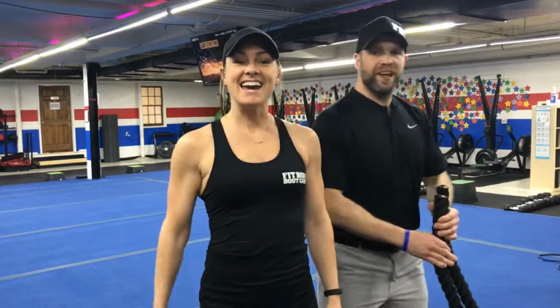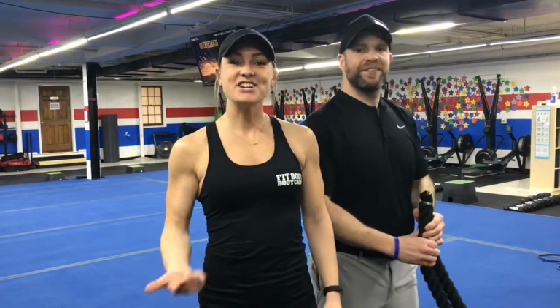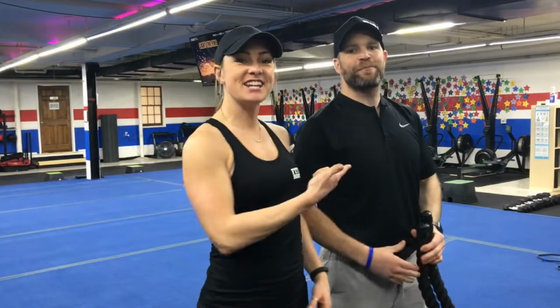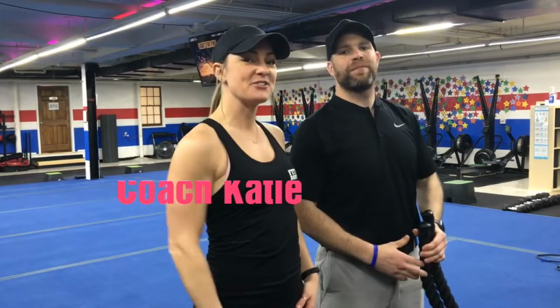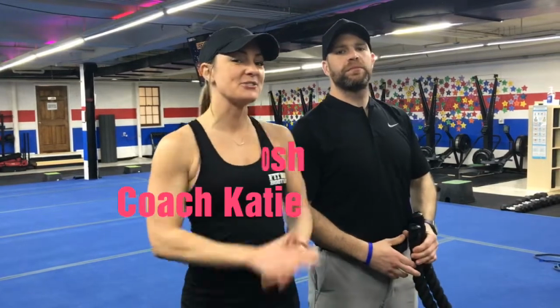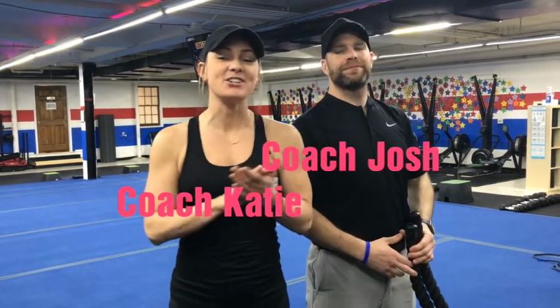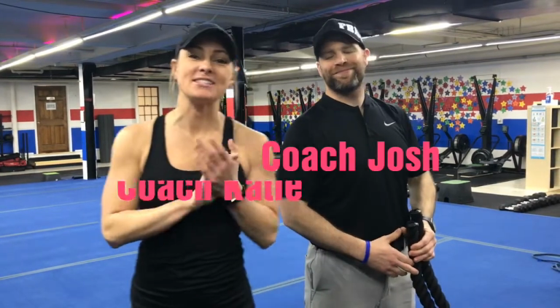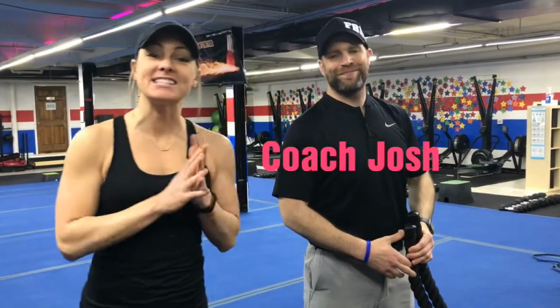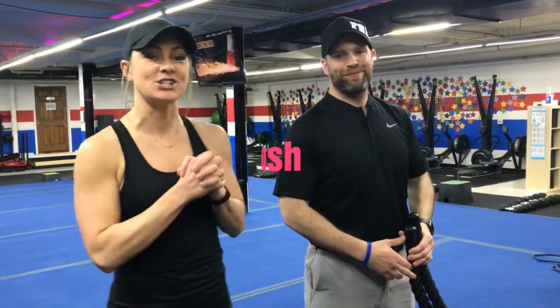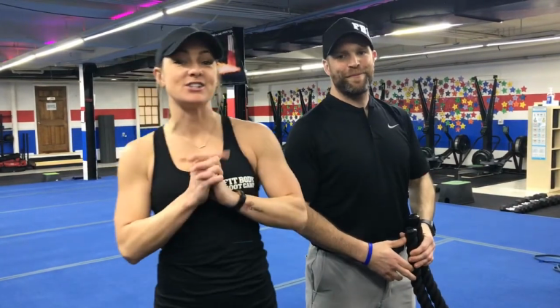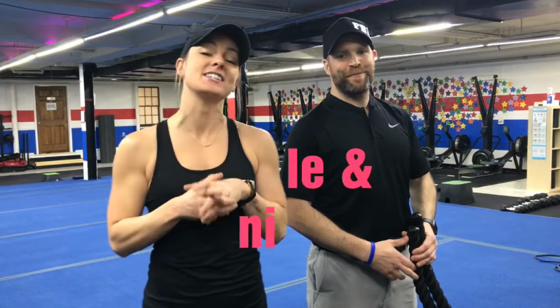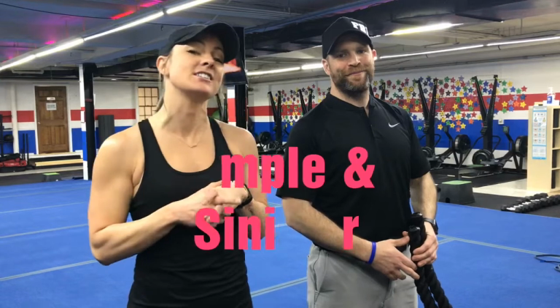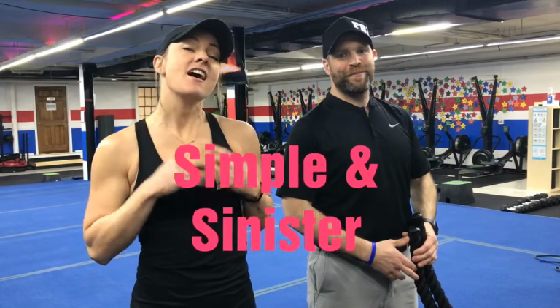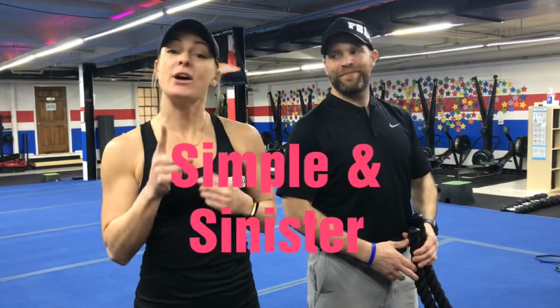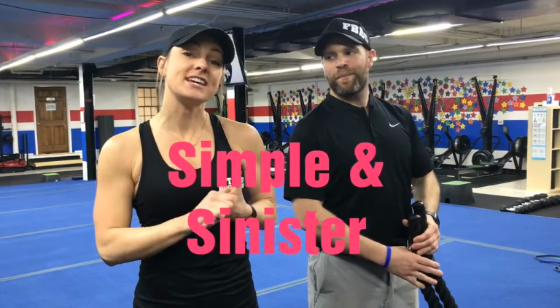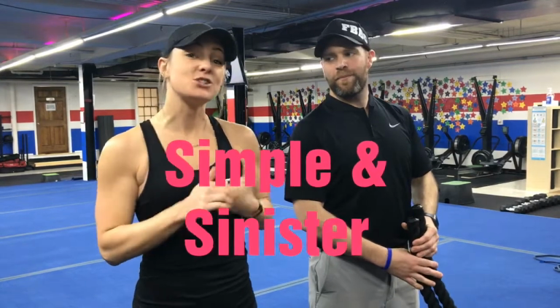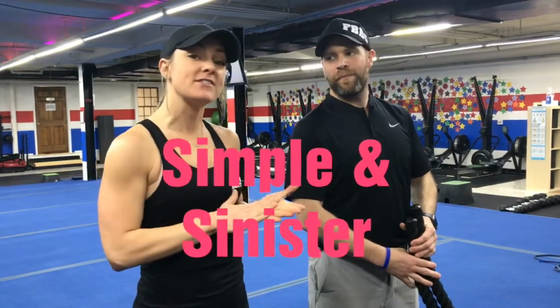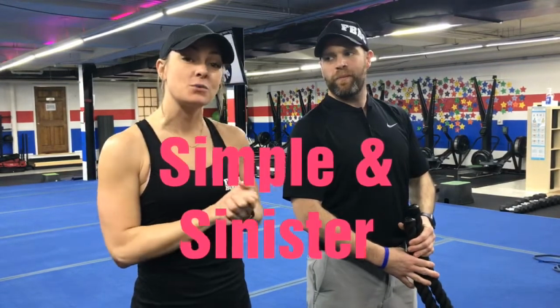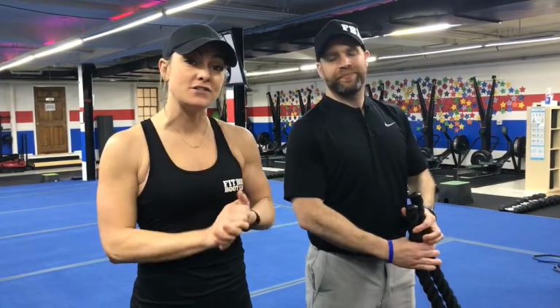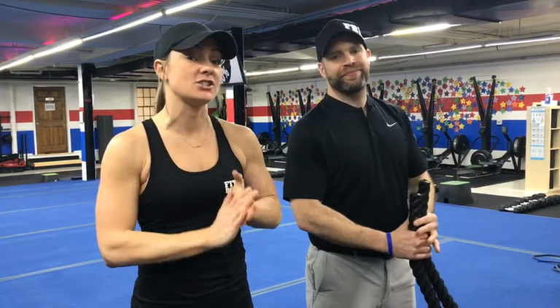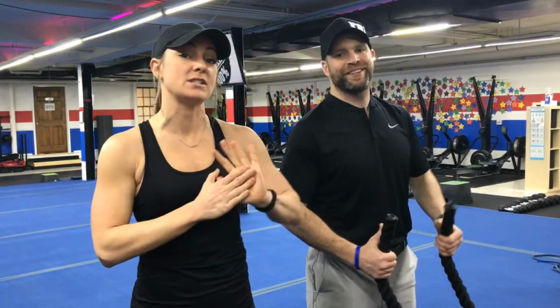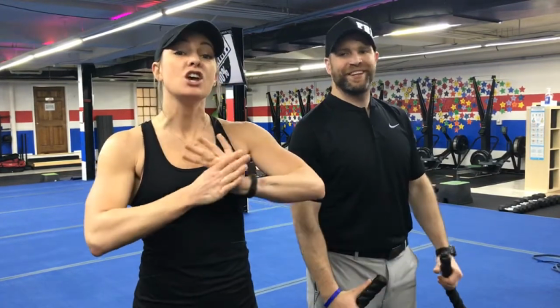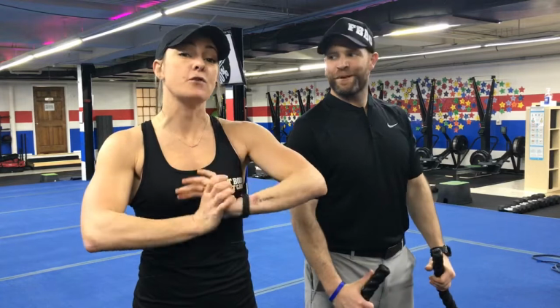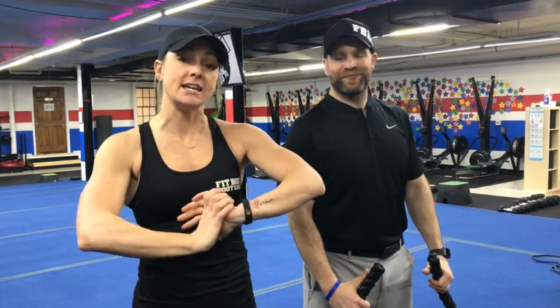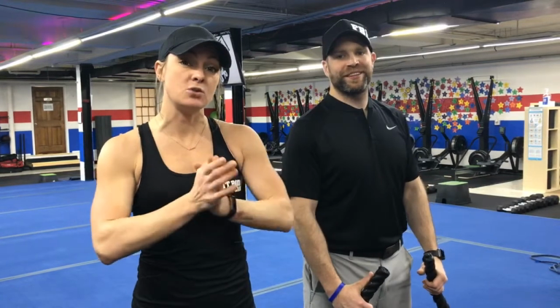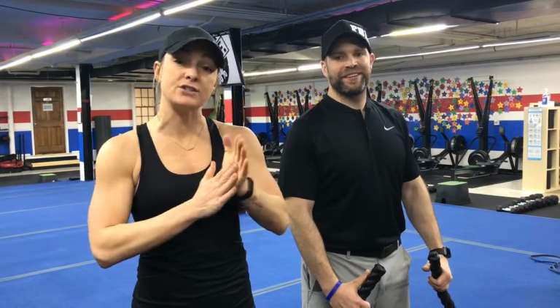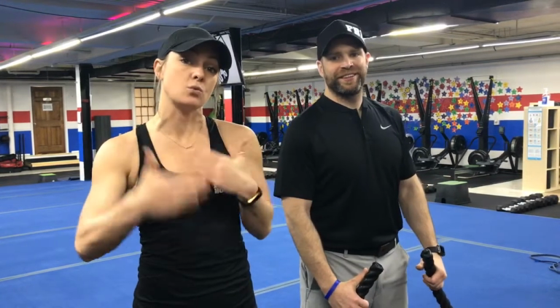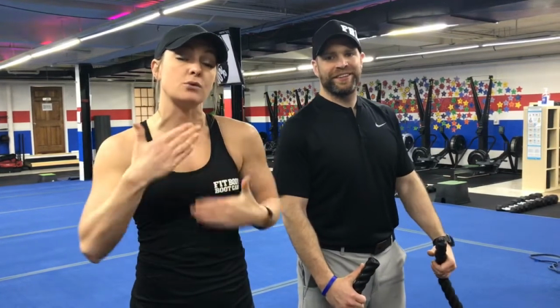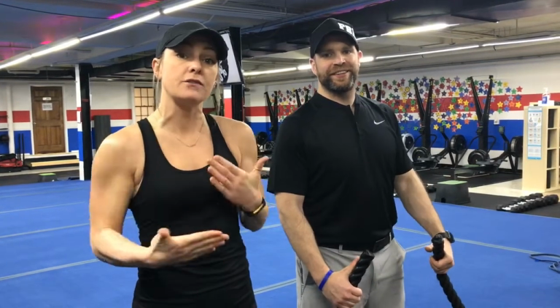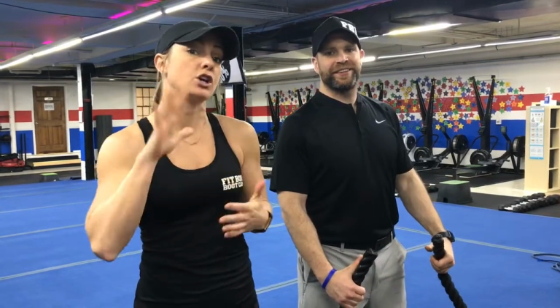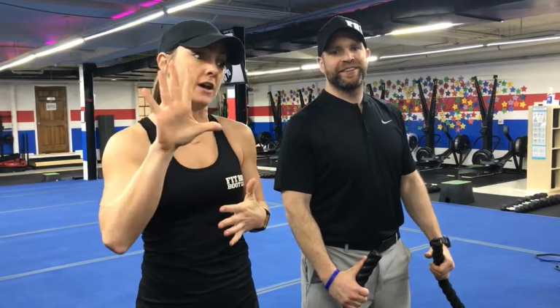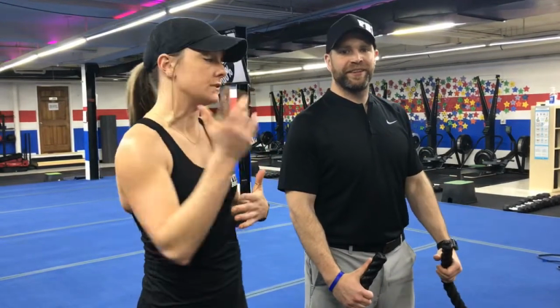Hey guys, Coach Katie here with Coach Josh. We're going to show you this week's Simple and Sinister. So there's six stations, one exercise at each, 25 seconds of work, 15 seconds to rotate. You'll have 40 seconds in between rounds to get your water and recover, and we're going to go five rounds.